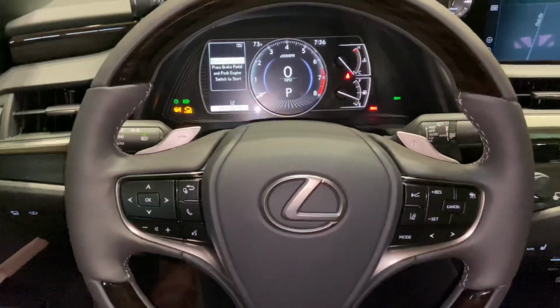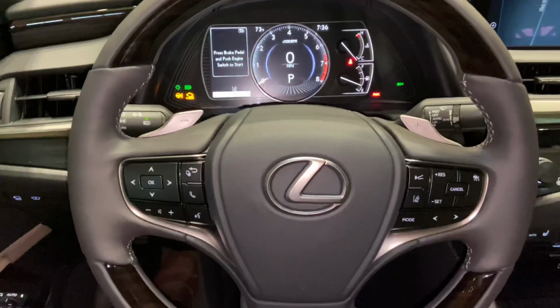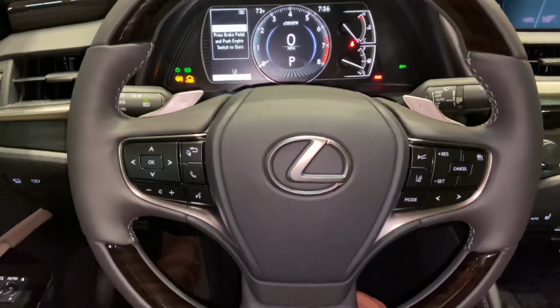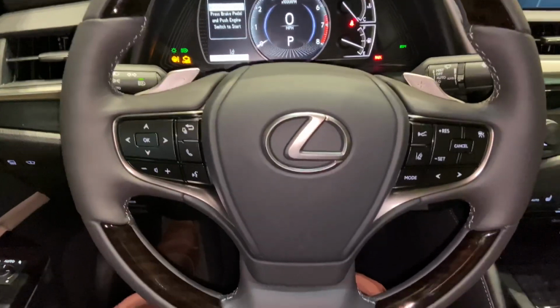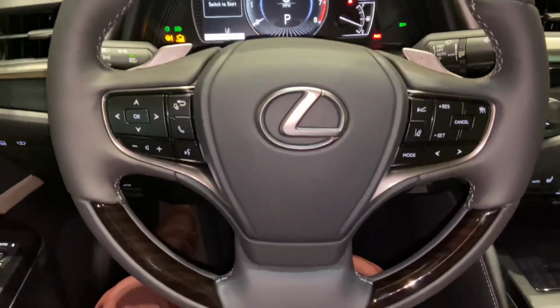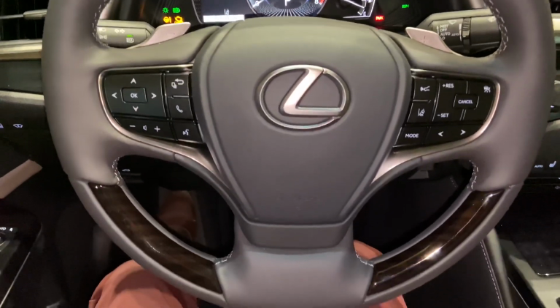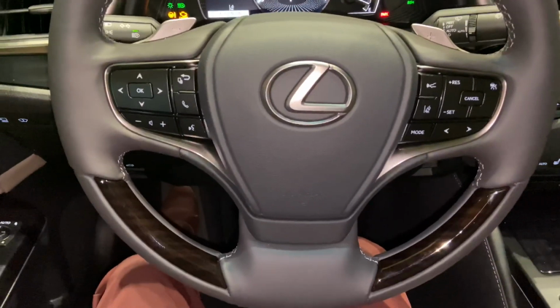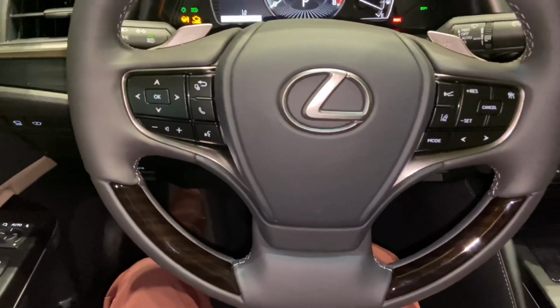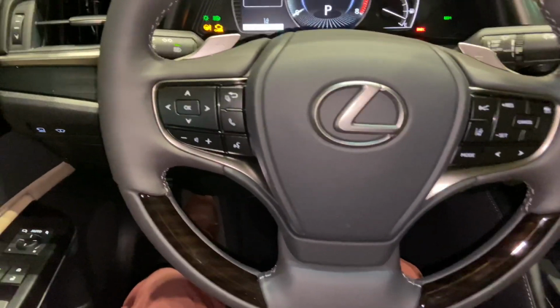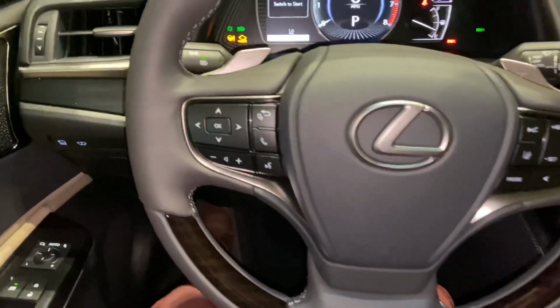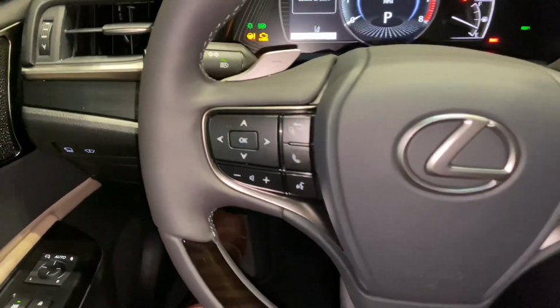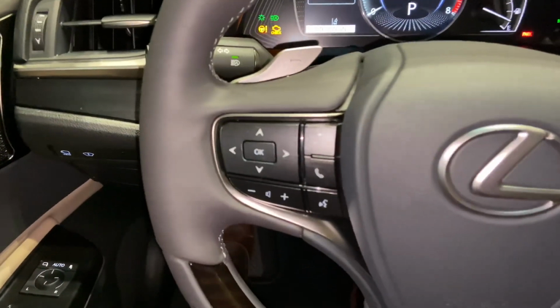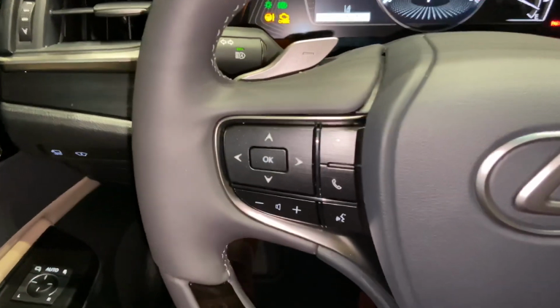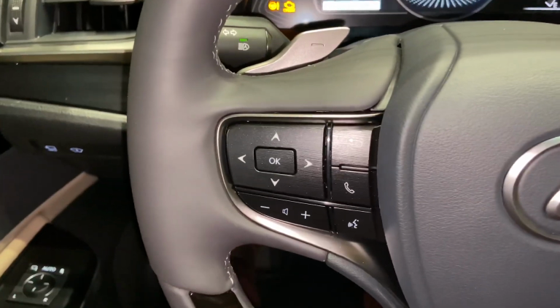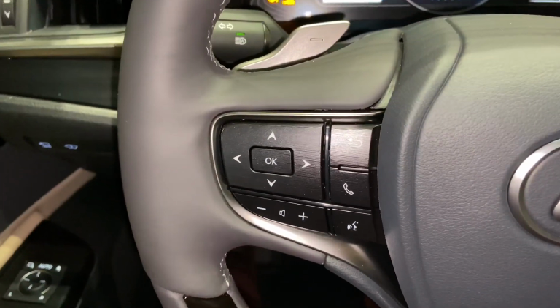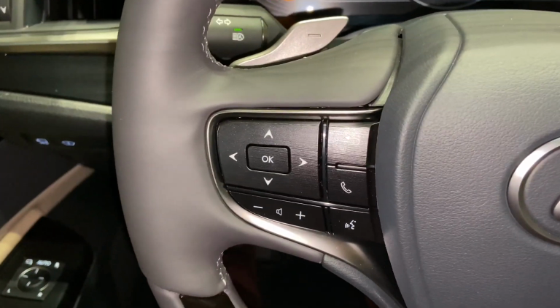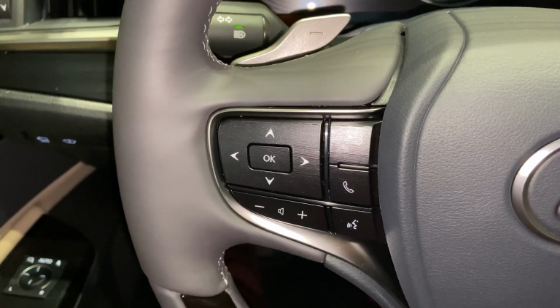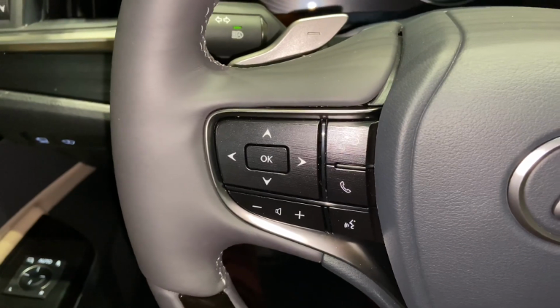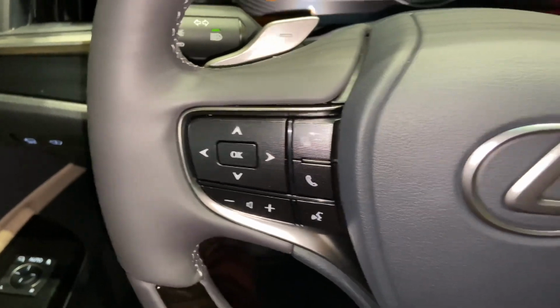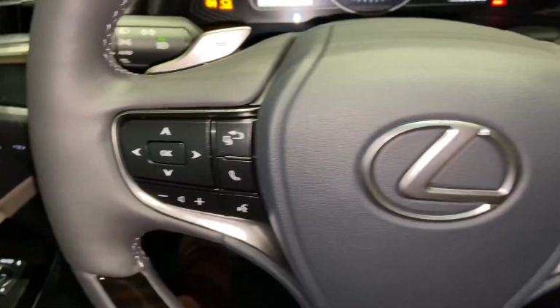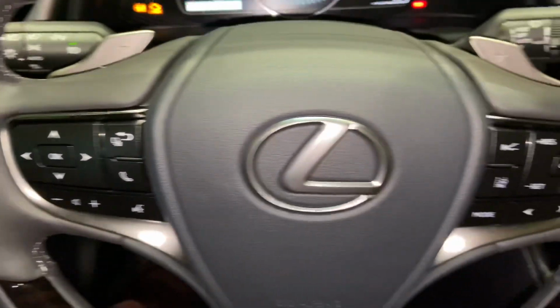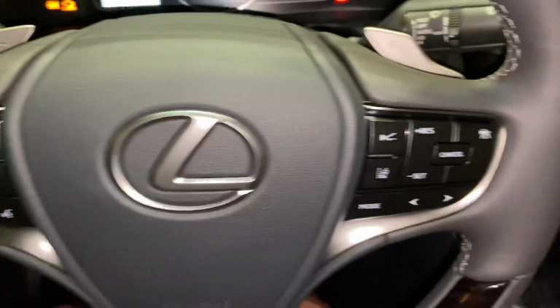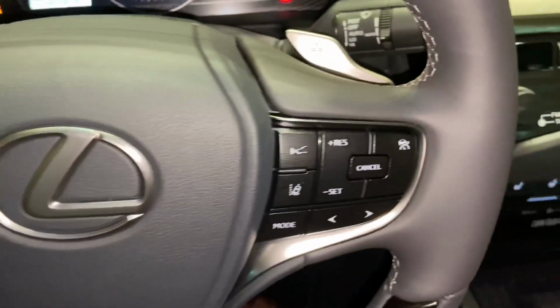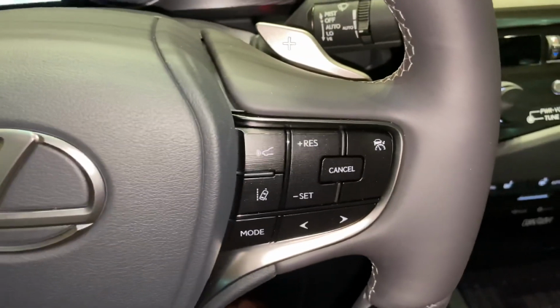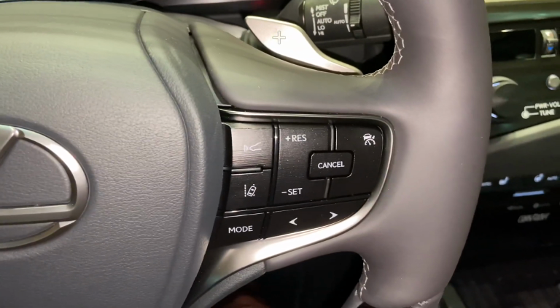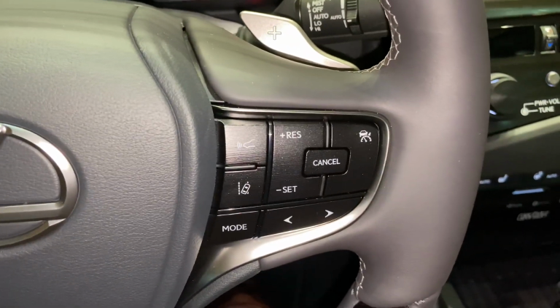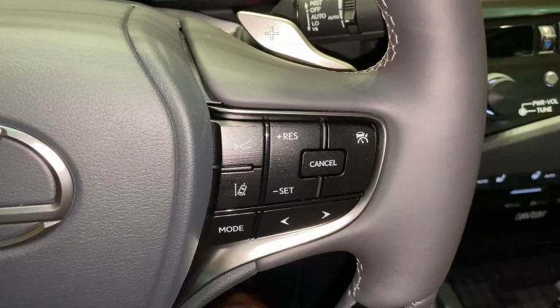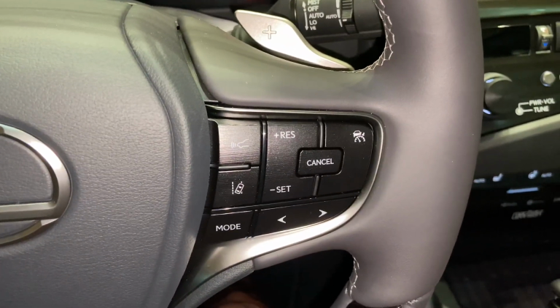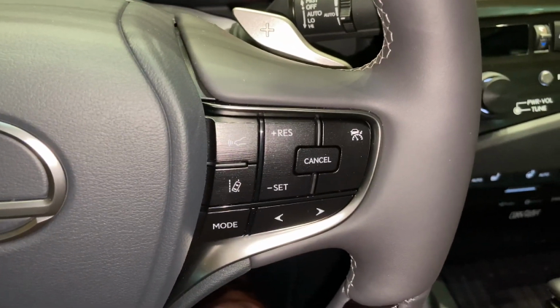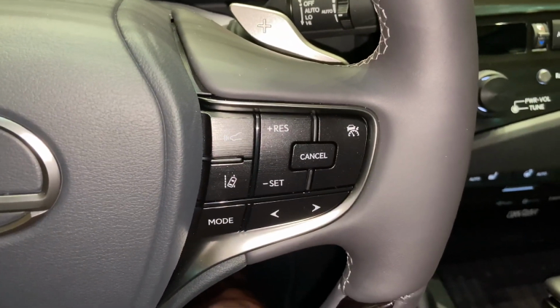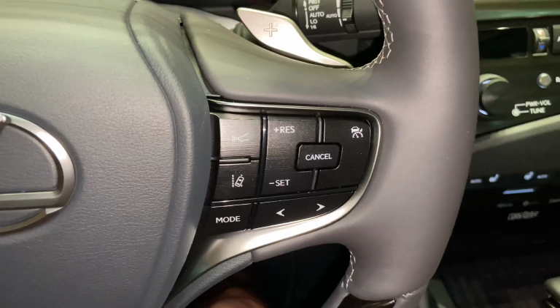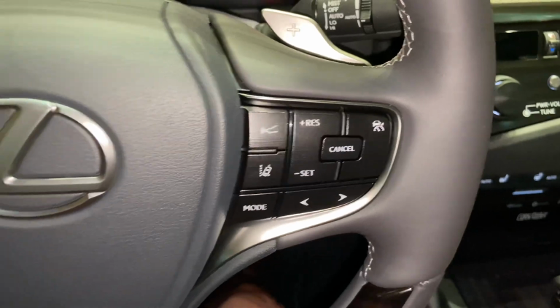This is our telescopic steering wheel, with our hands-free Bluetooth communication, along with our radar cruise control and lane departure warning systems.